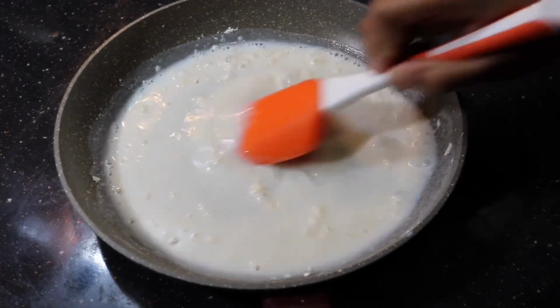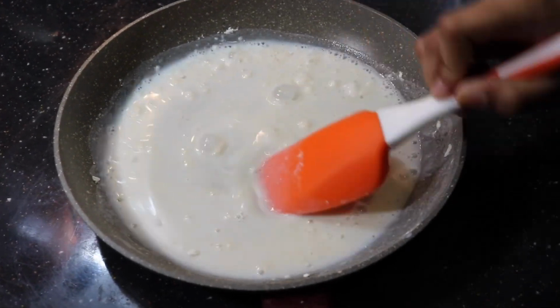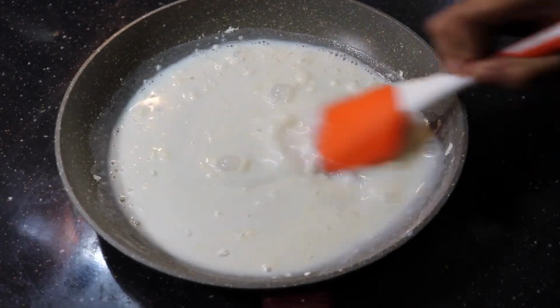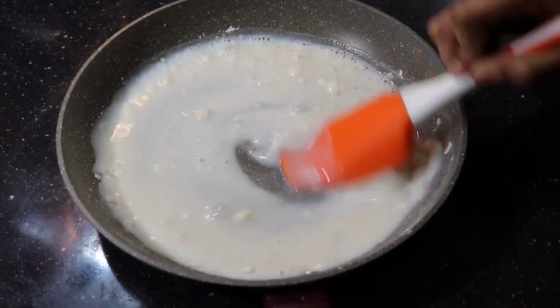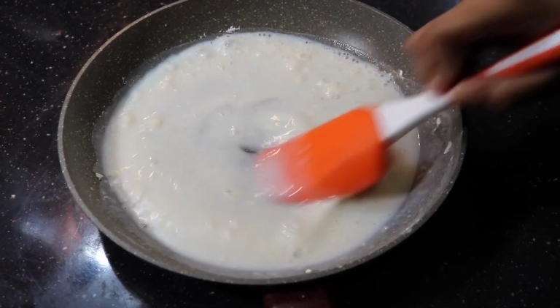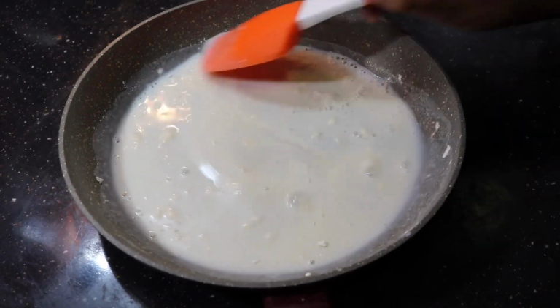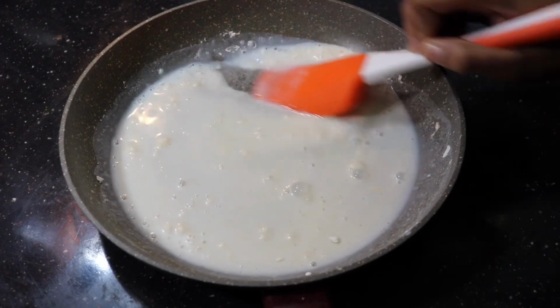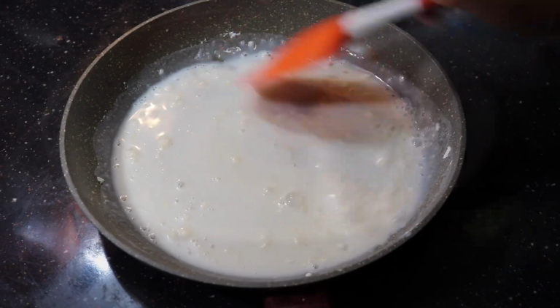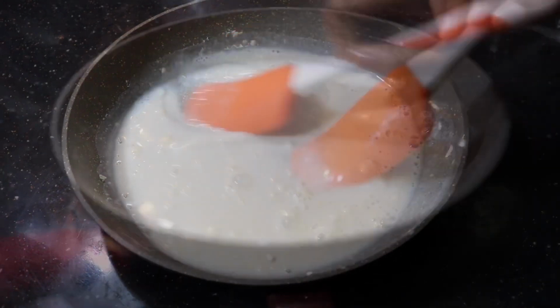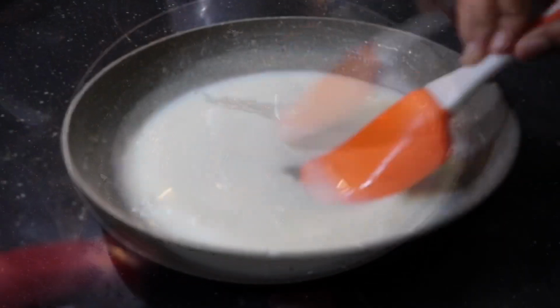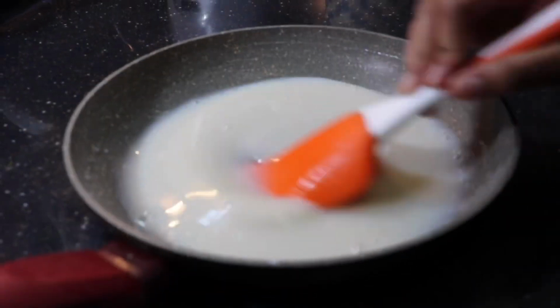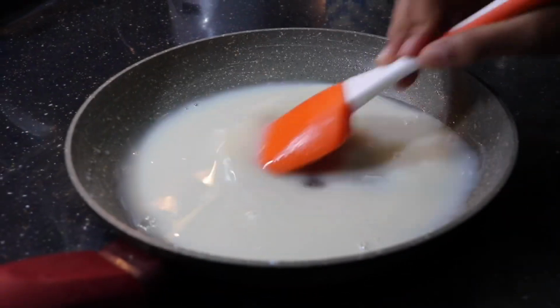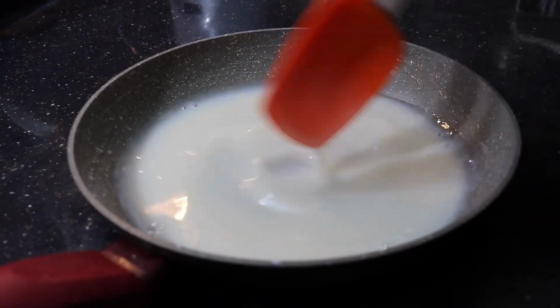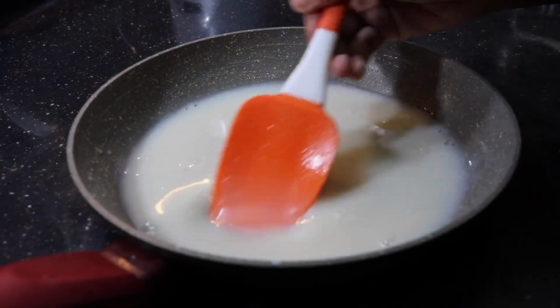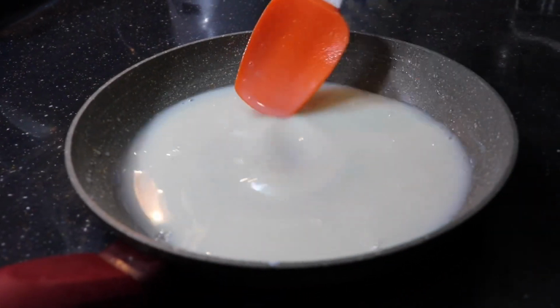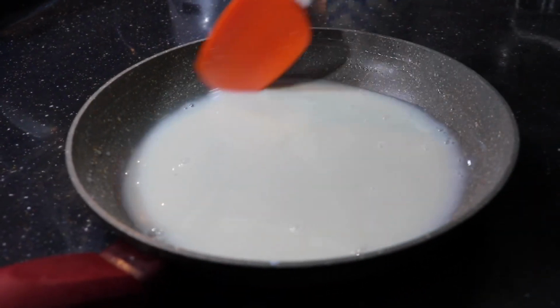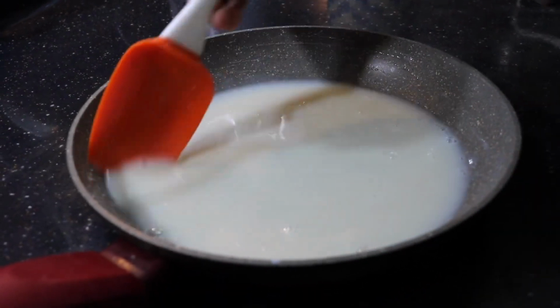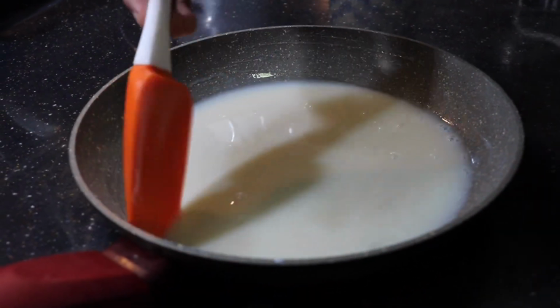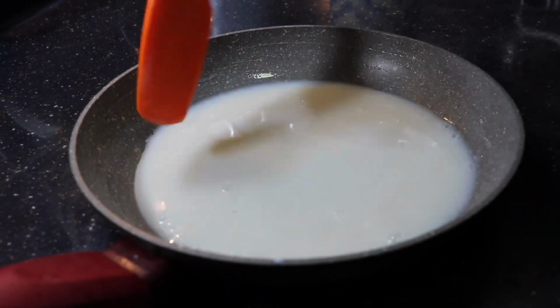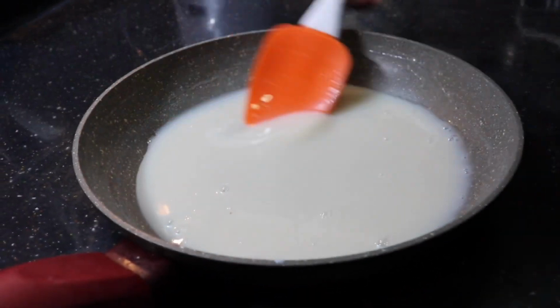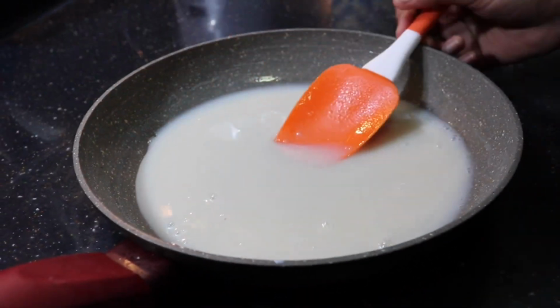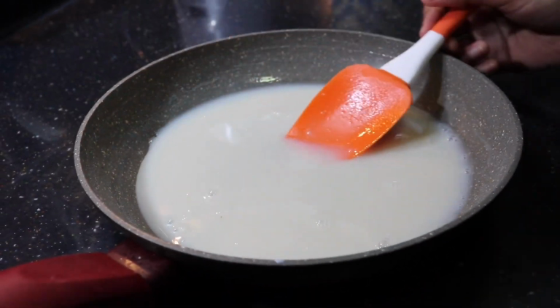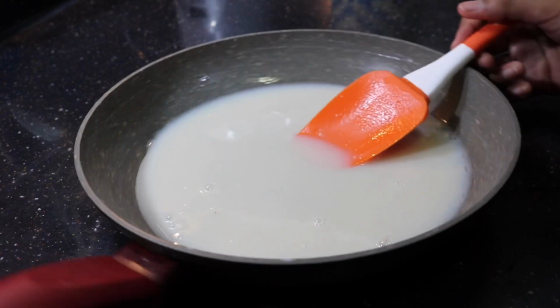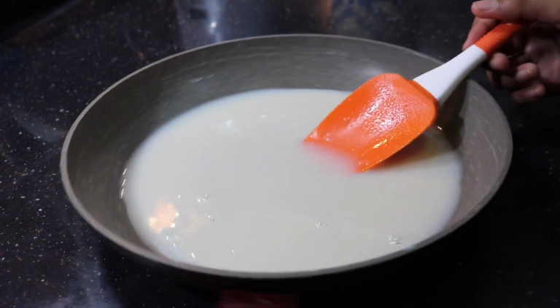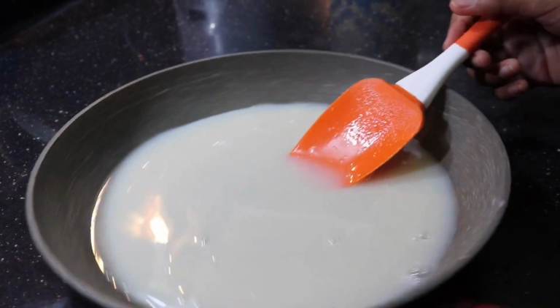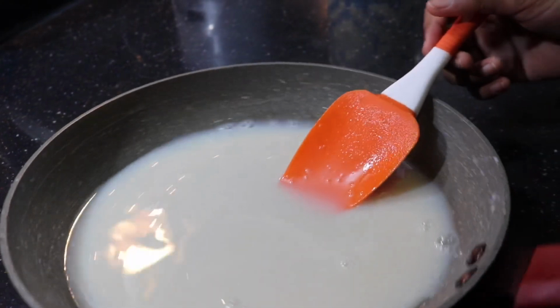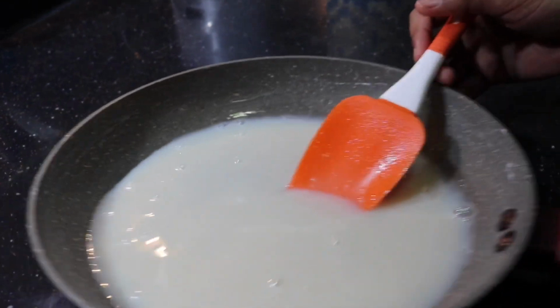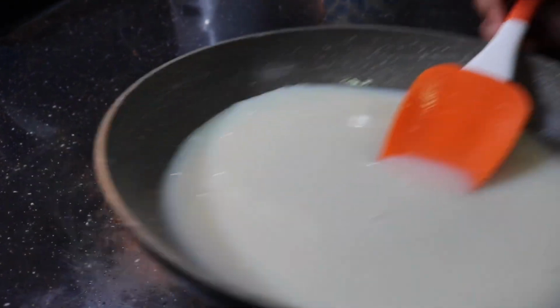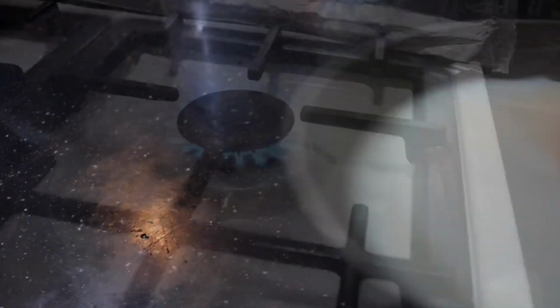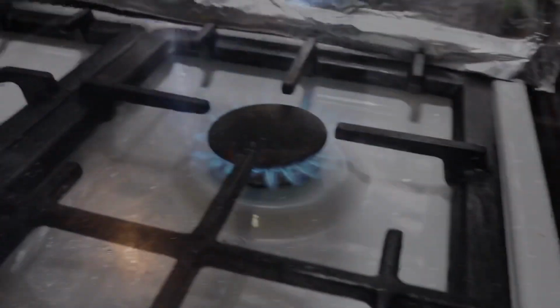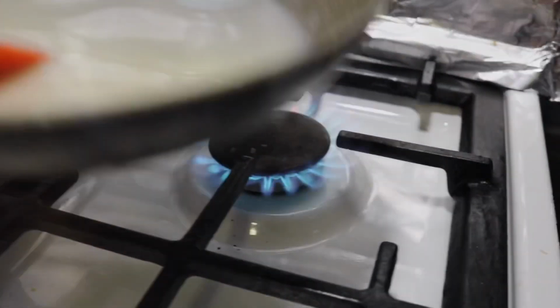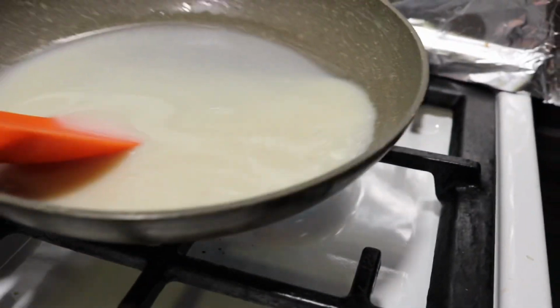When it is on top of the stove, once it has come to a nice, smooth, and silky consistency like this and you don't have any more lumps, keep it on the lowest flame you can.